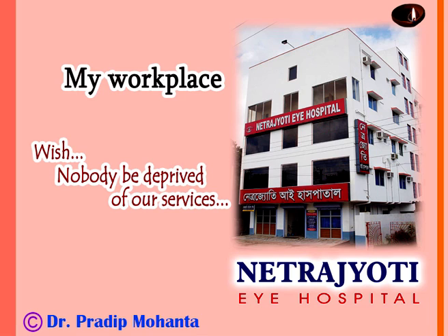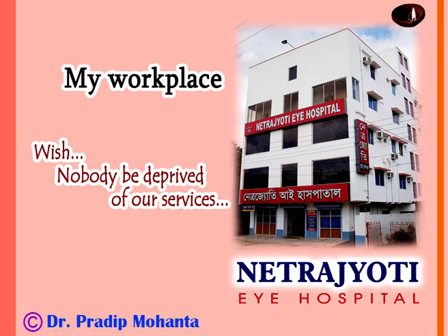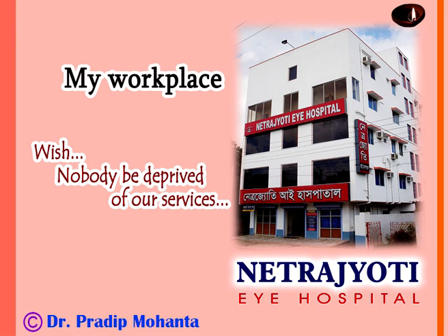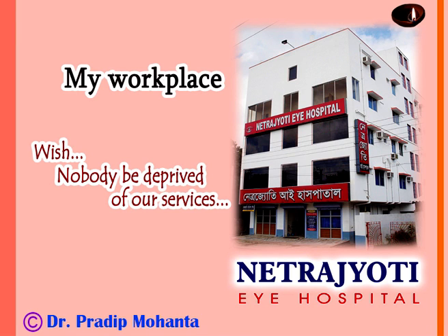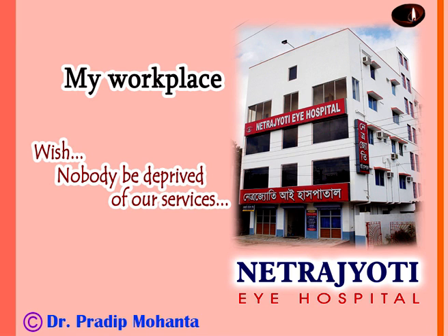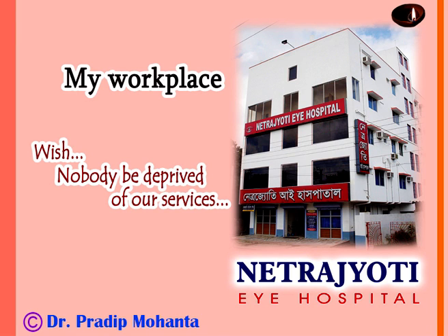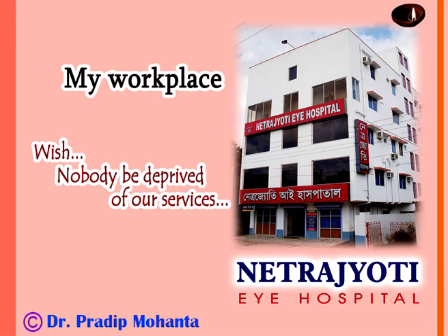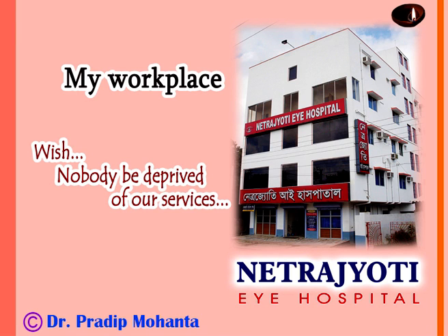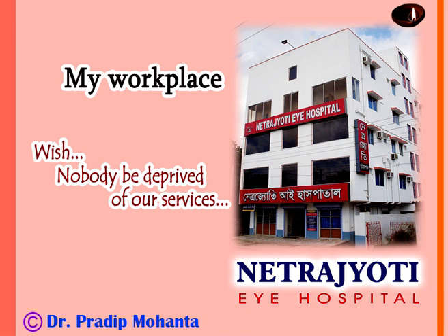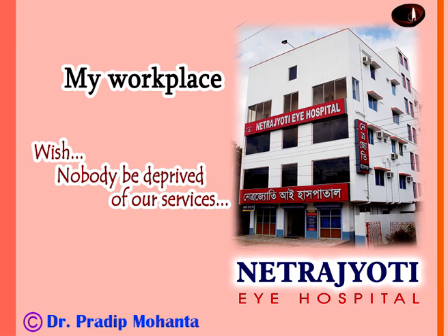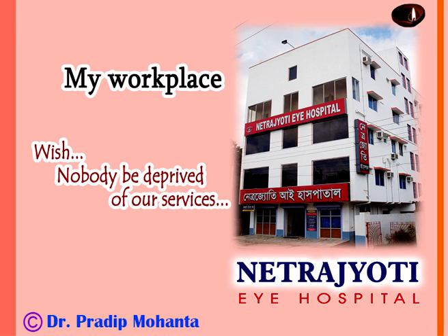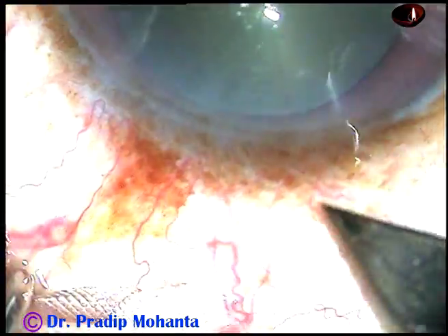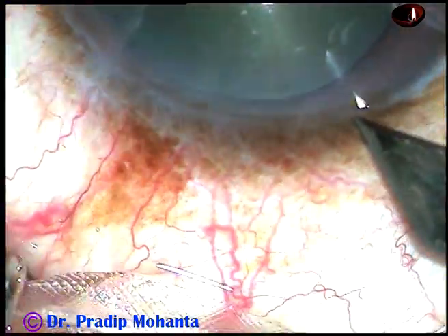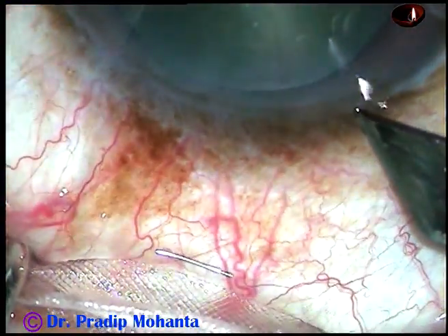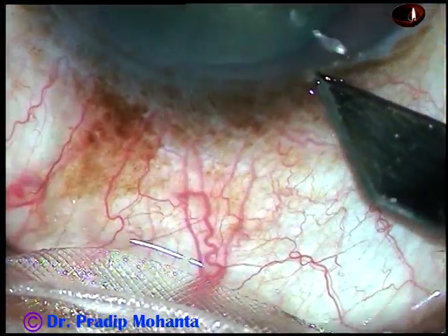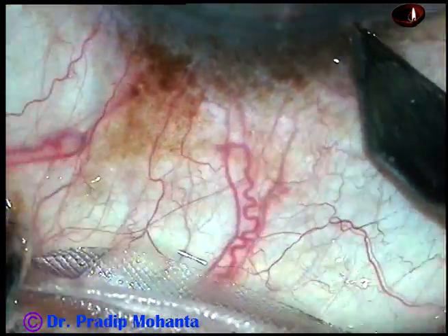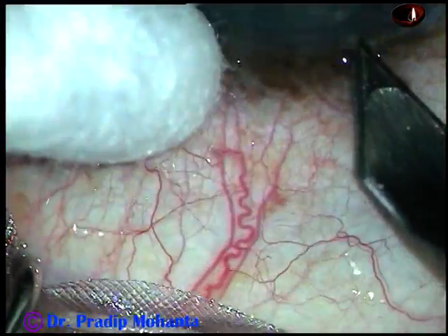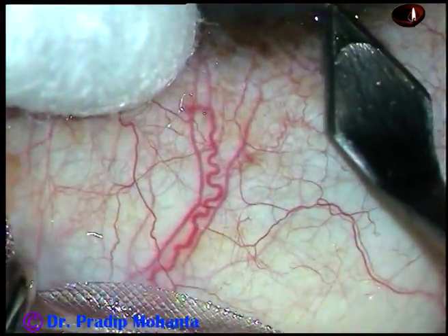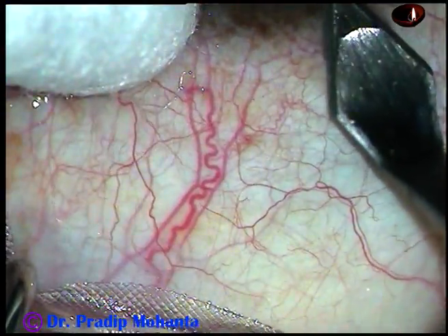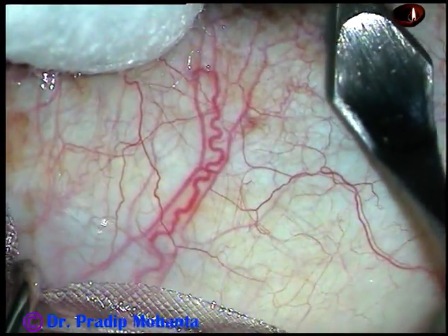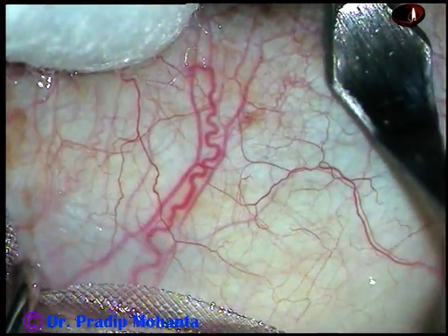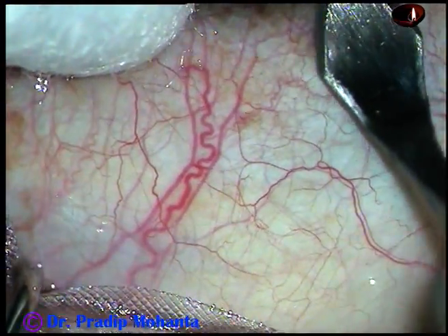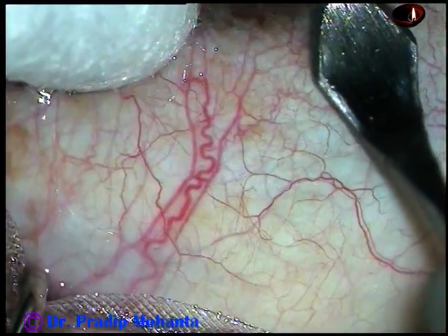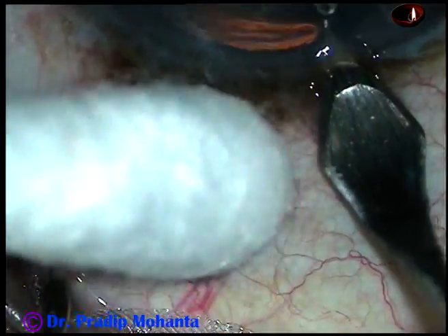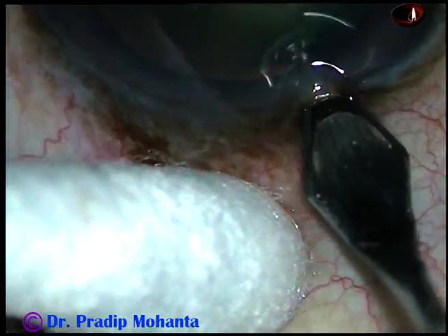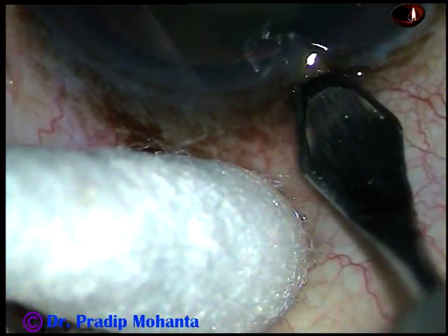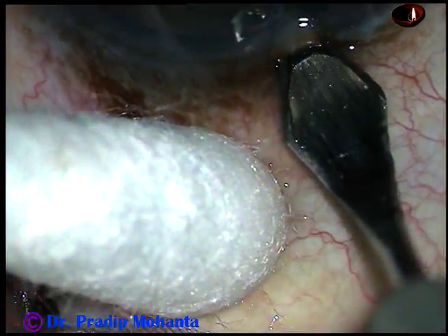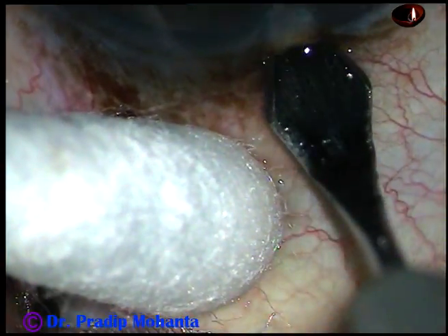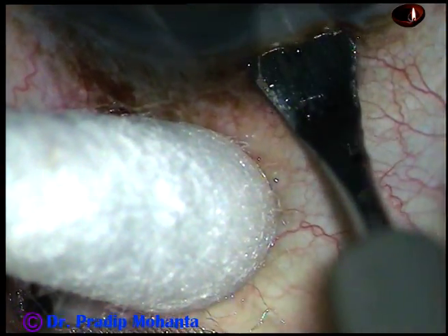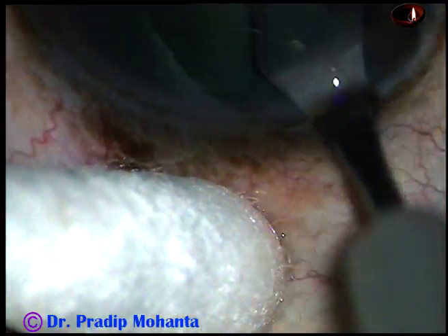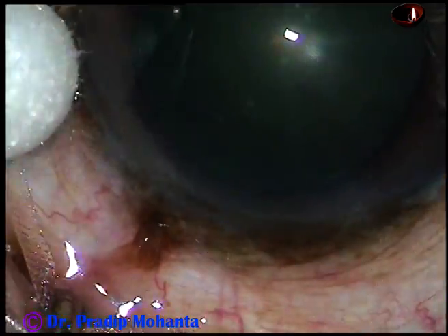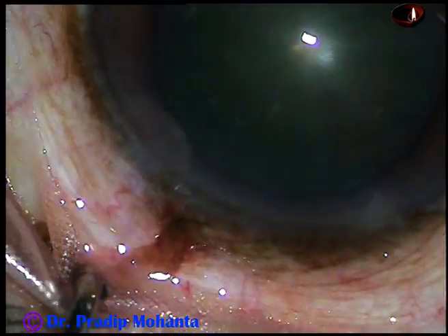Friends, welcome to my workplace at Ranaghat, West Bengal, India. In this video, we are going to see how to manage the nucleus when the capsulorhexis is small. Let us observe the surgical steps.